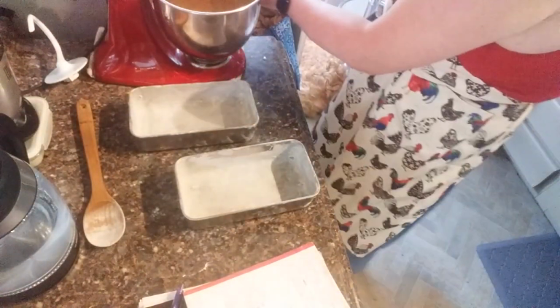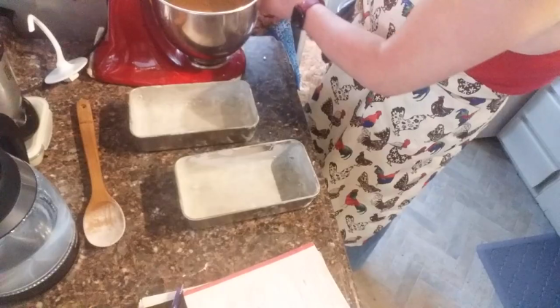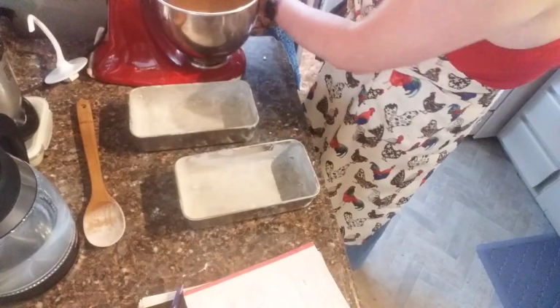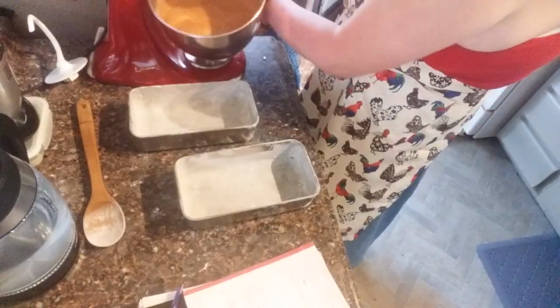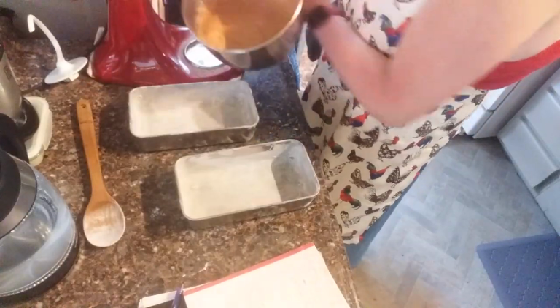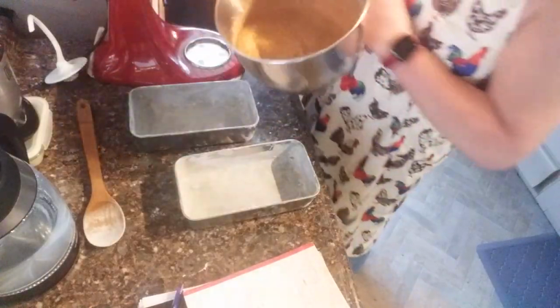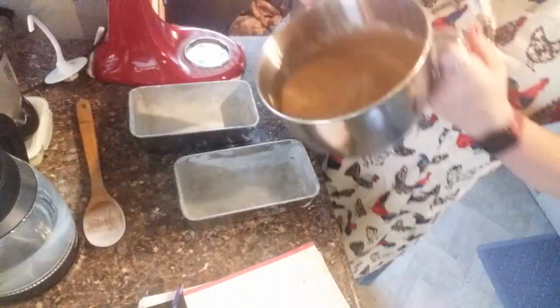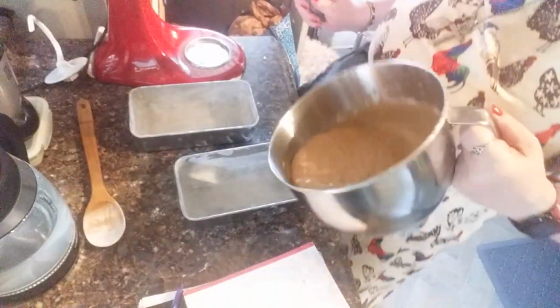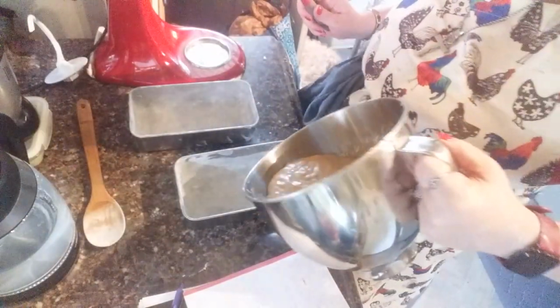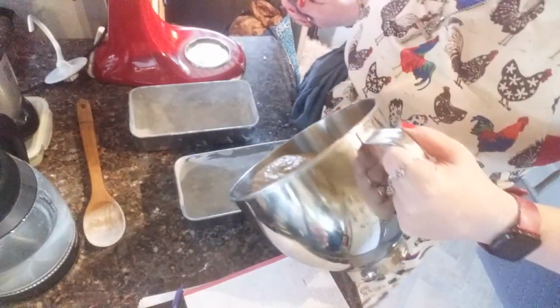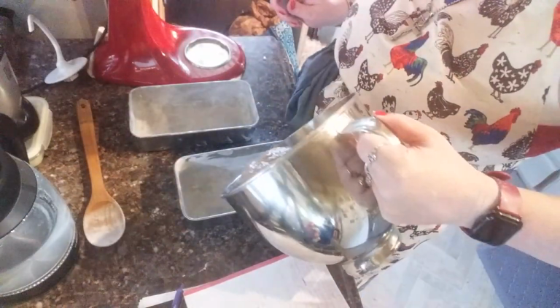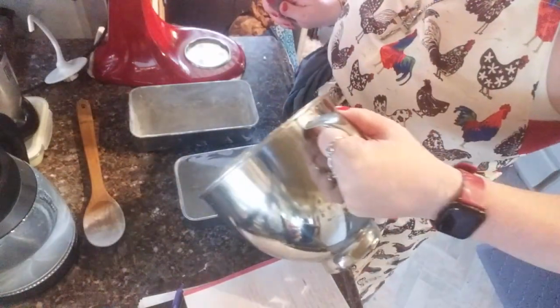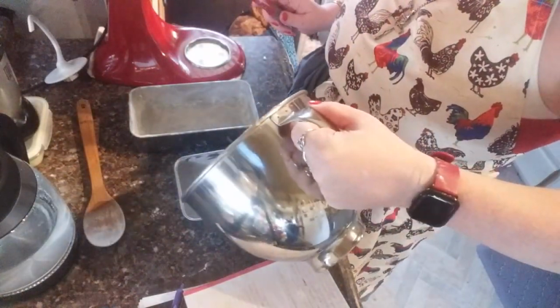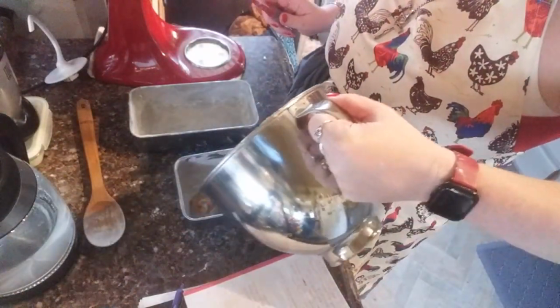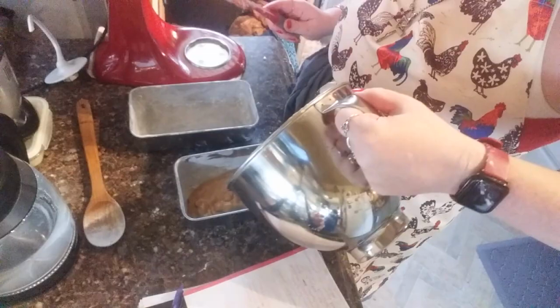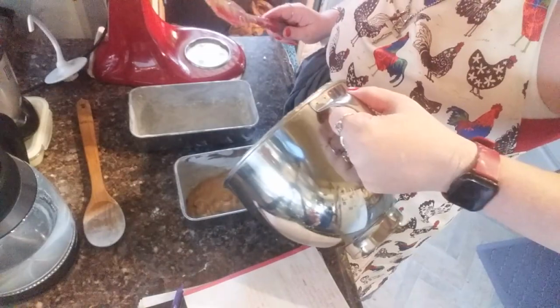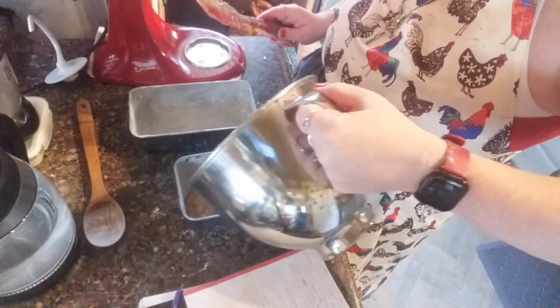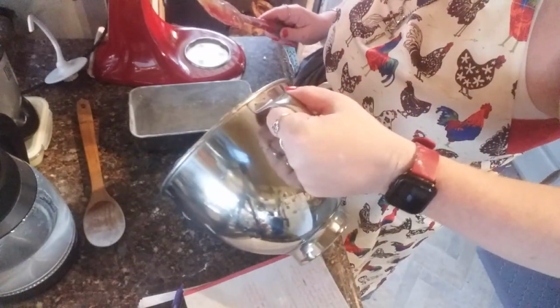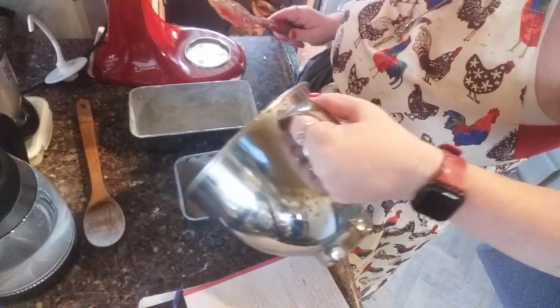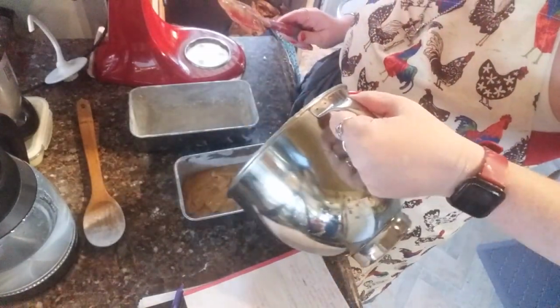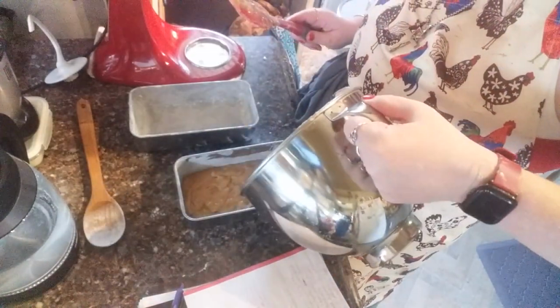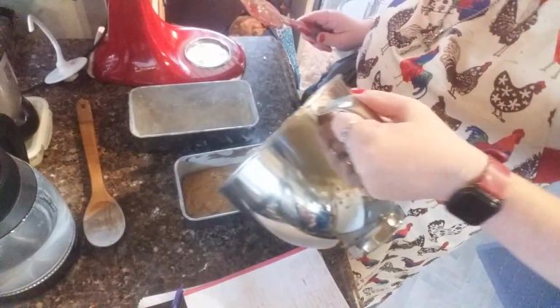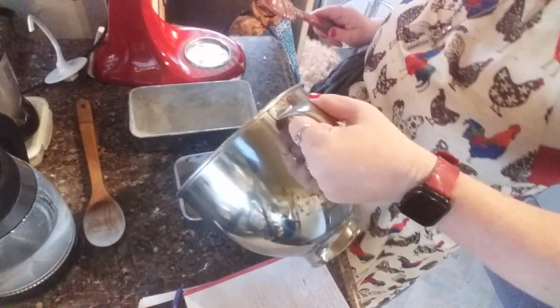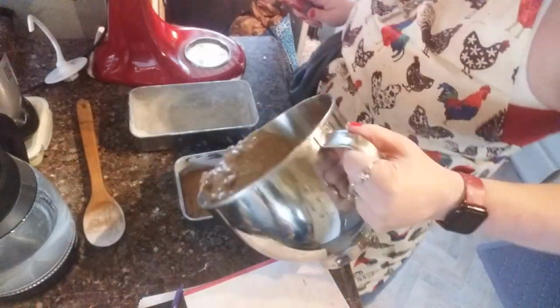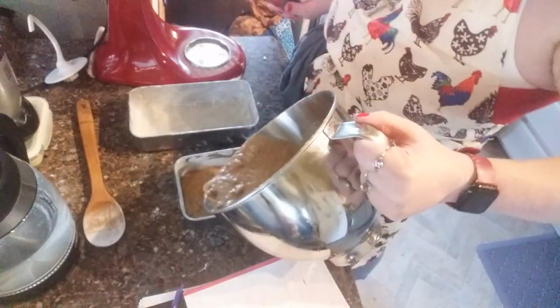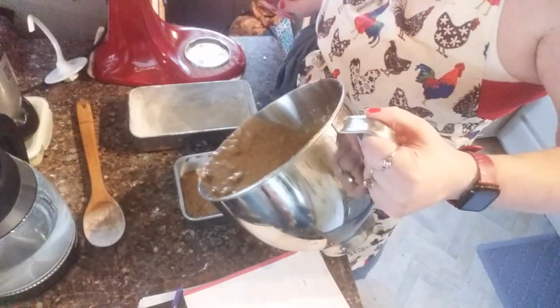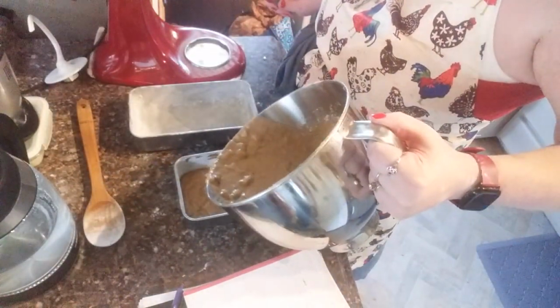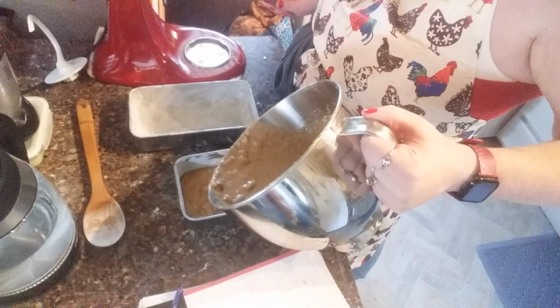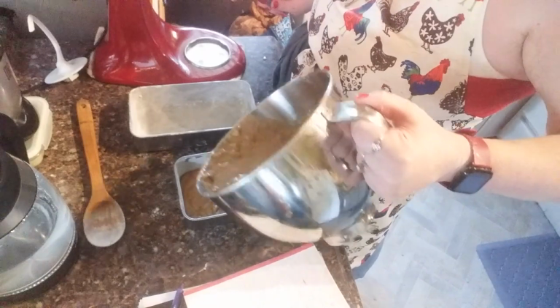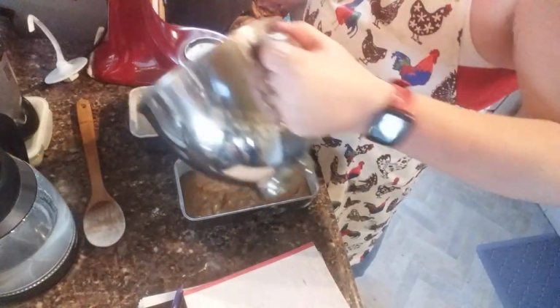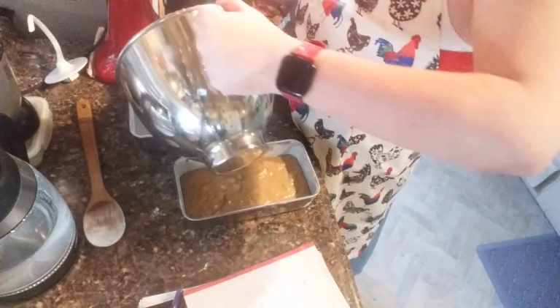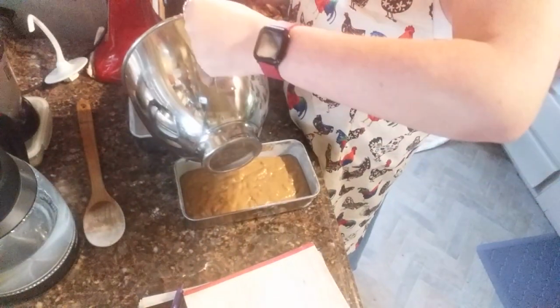We're gonna take and put half the mix in one pan and half the mix in the other. Make sure you only fill it halfway full because this will rise — it'll be like Jesus and rise up on you!